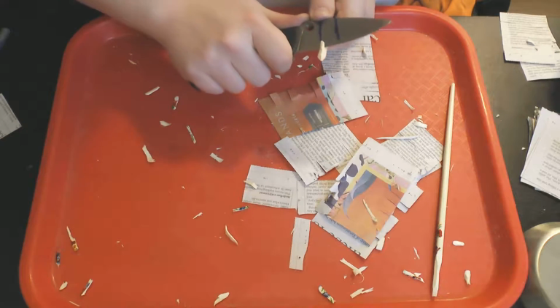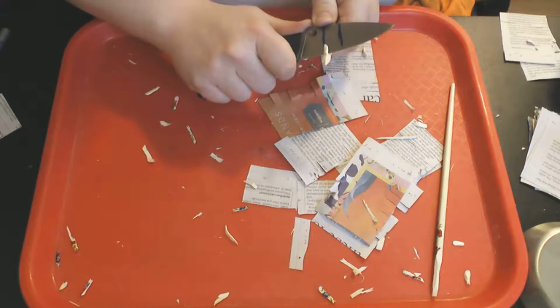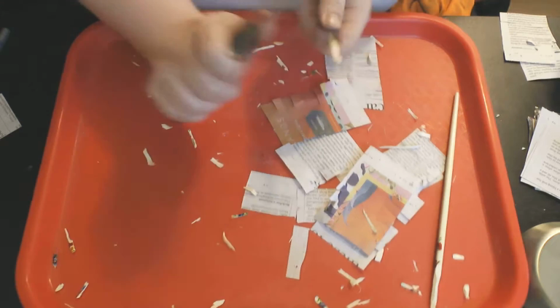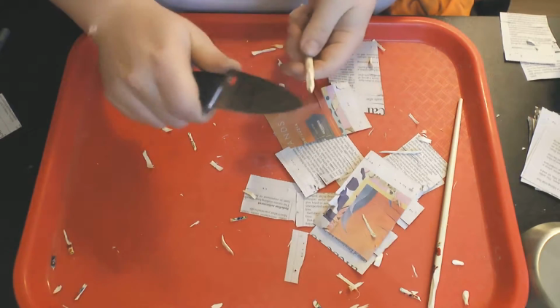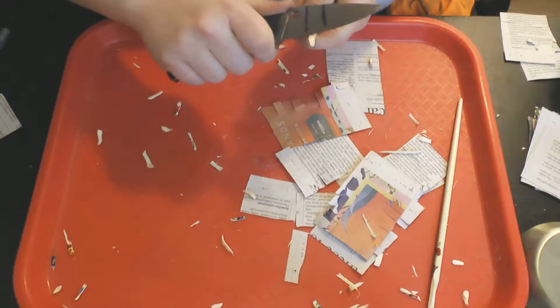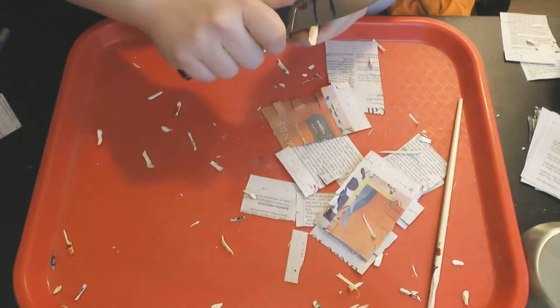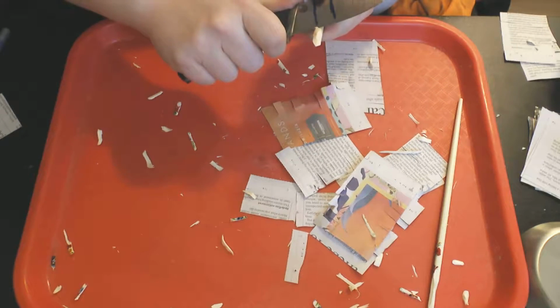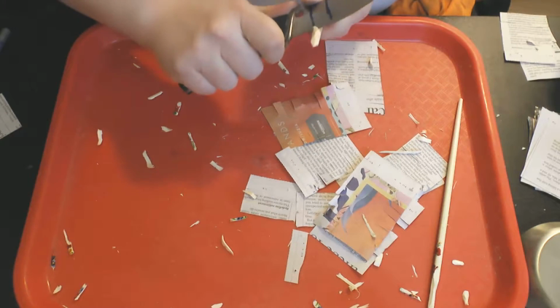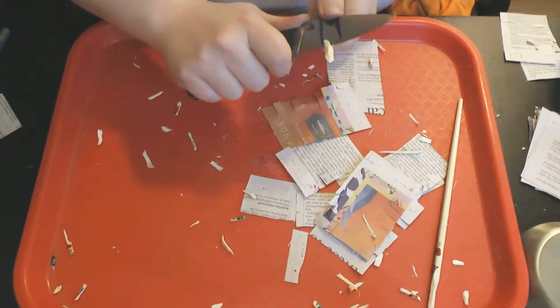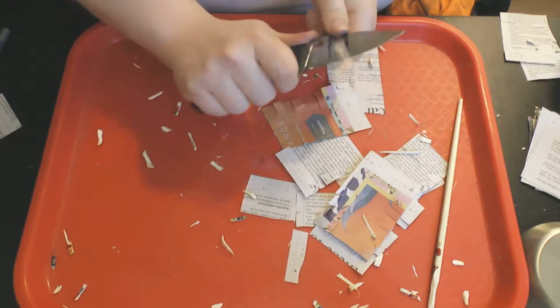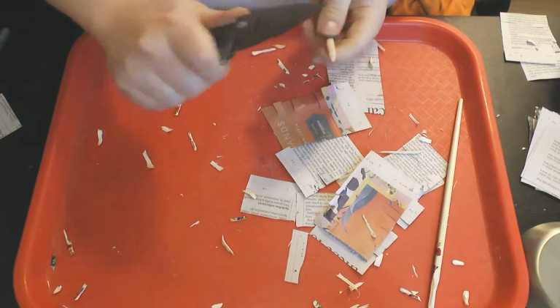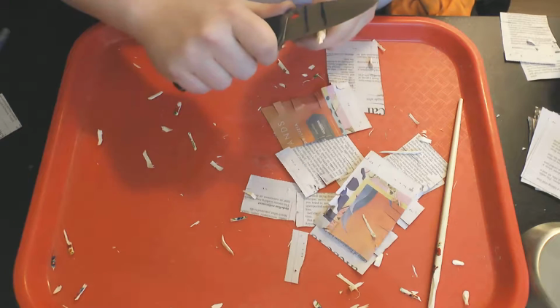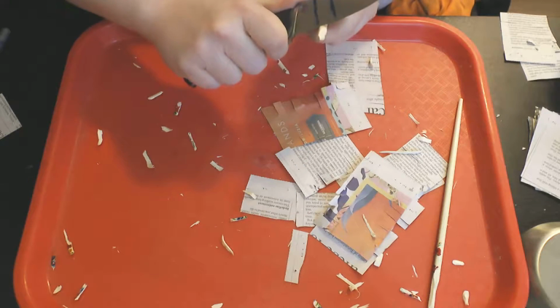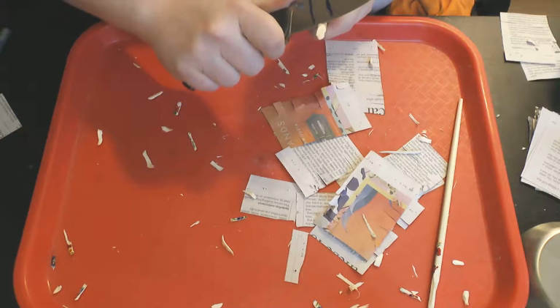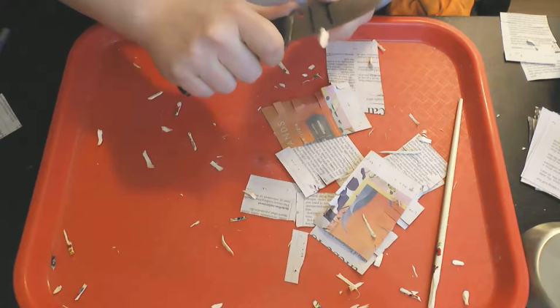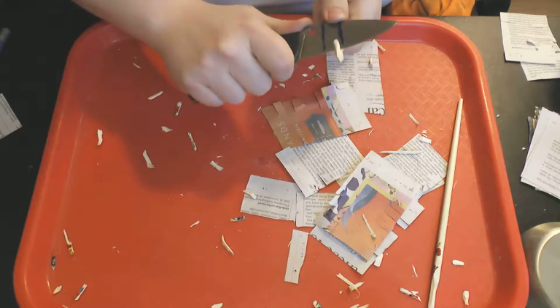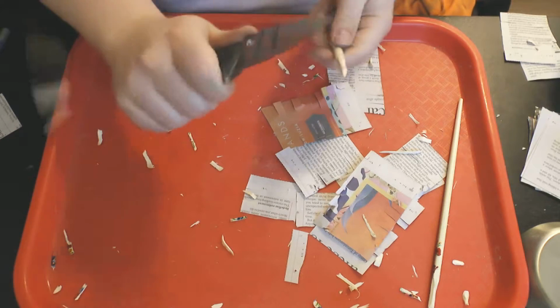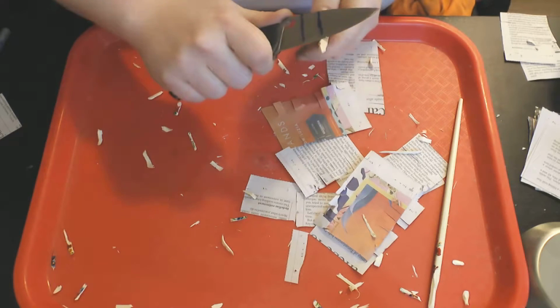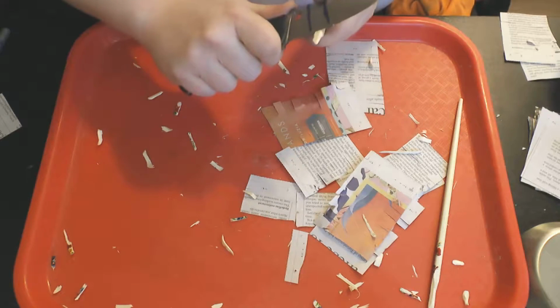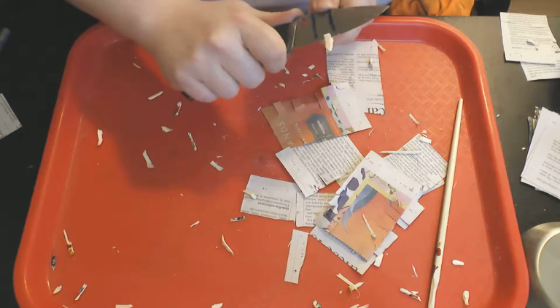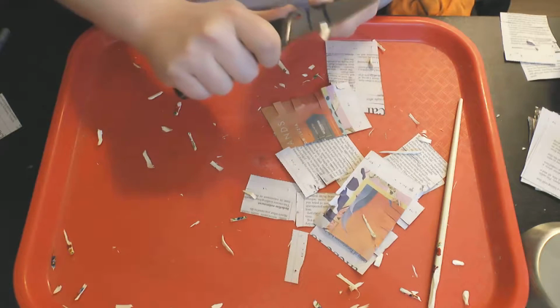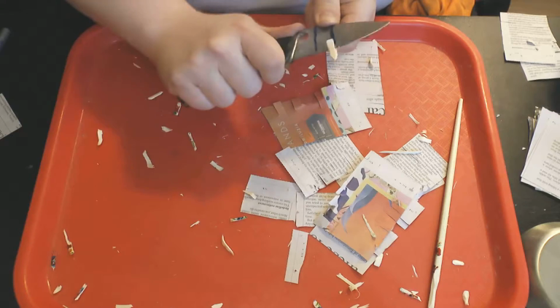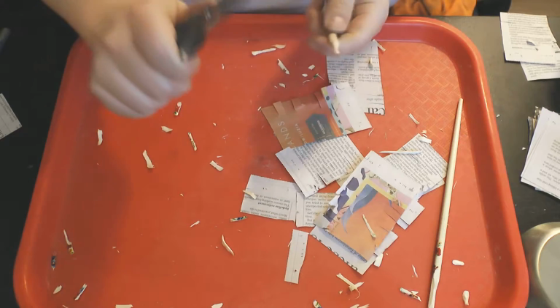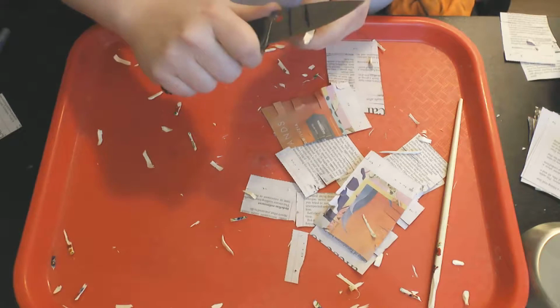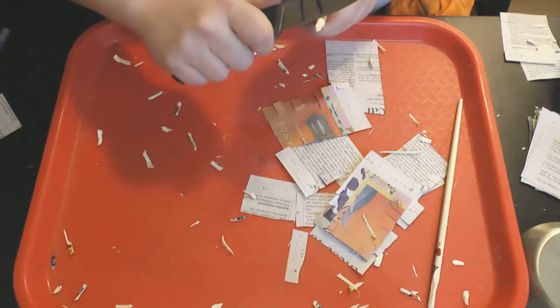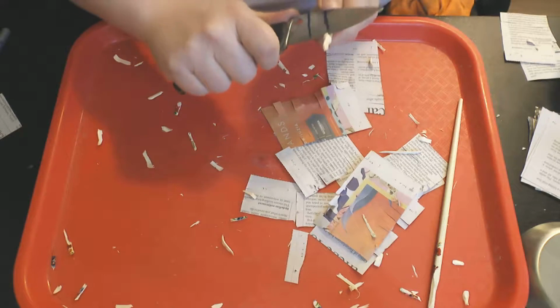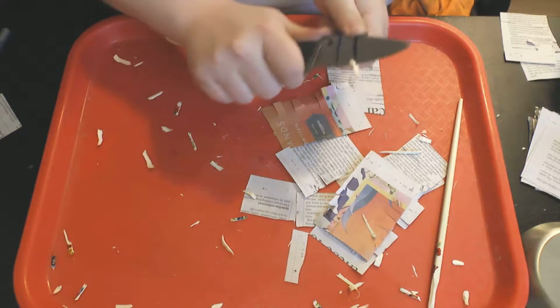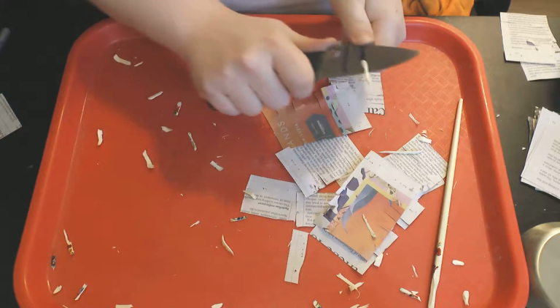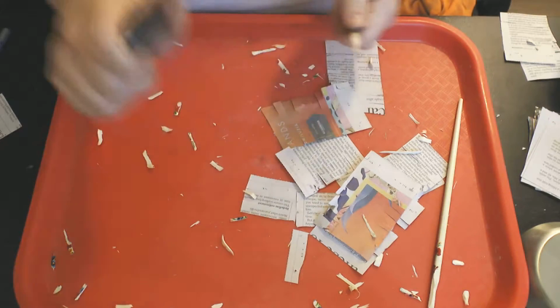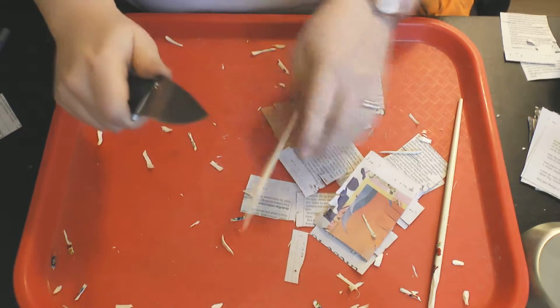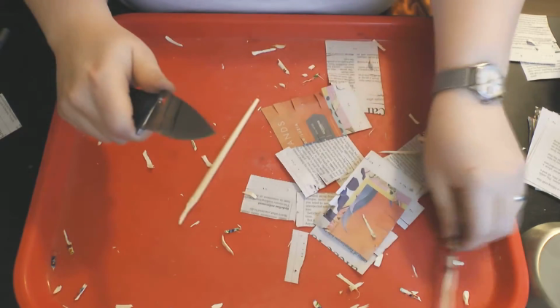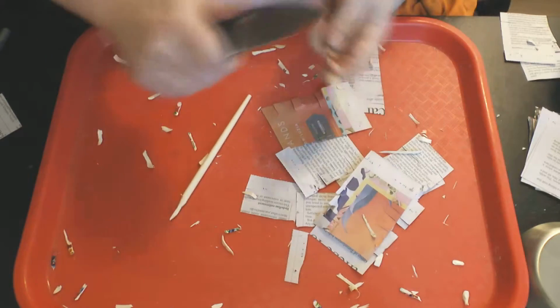So far that looks pretty similar to me to the Spyderco Medium test at this point, but we're going to have to wait for the microscope images at the end of the test to be sure.